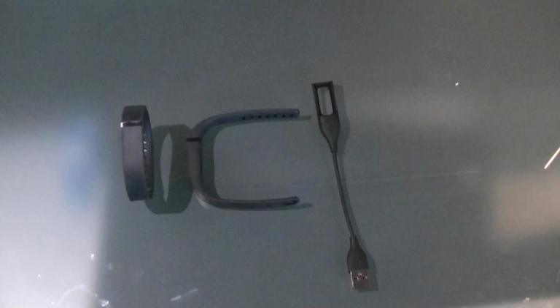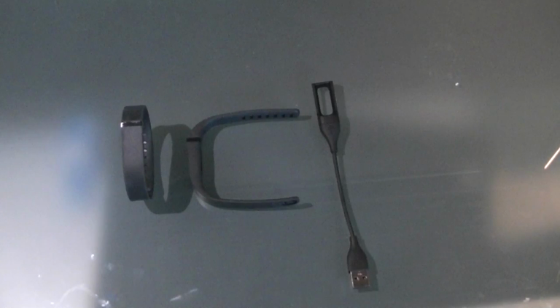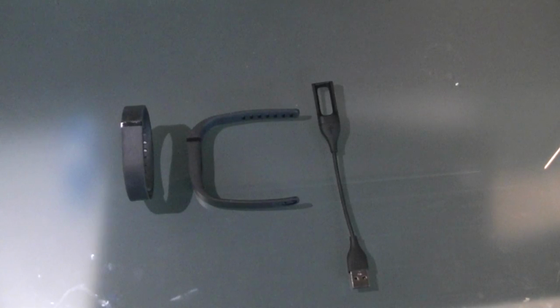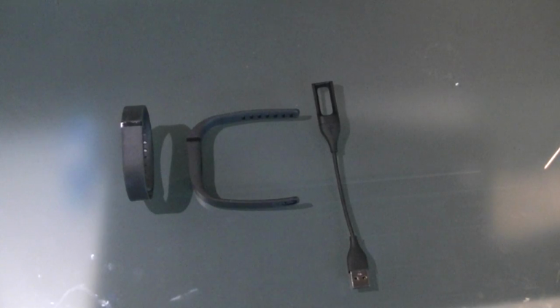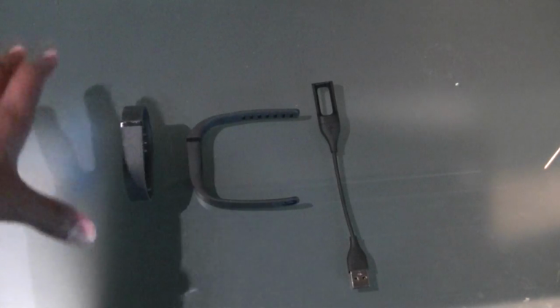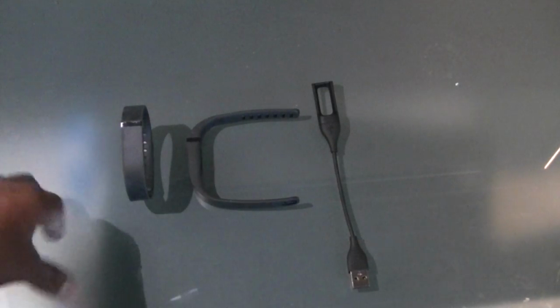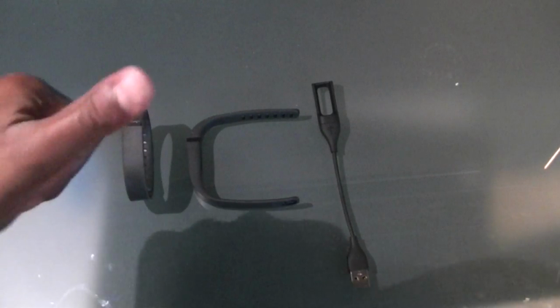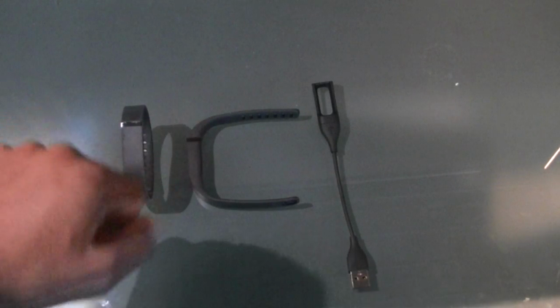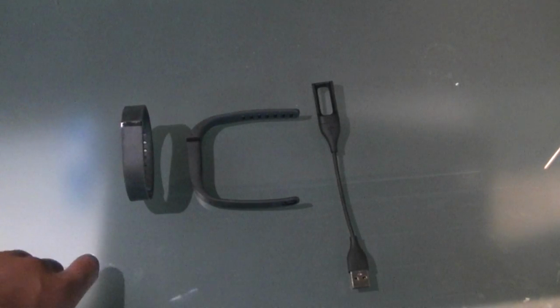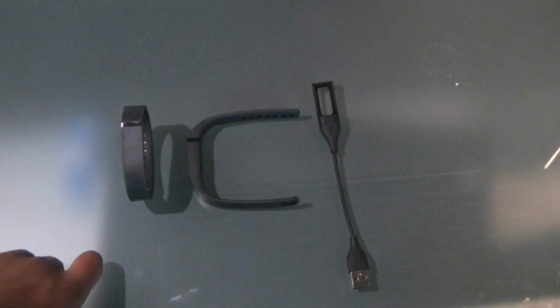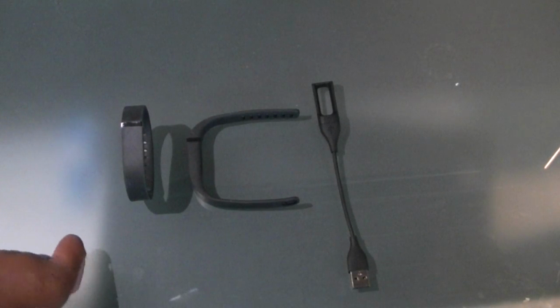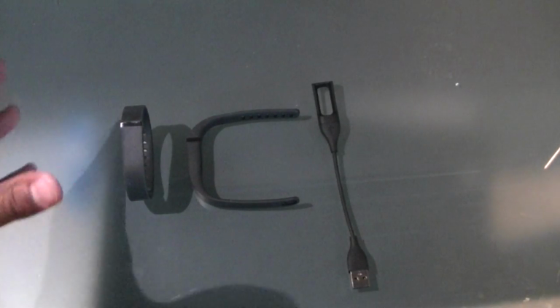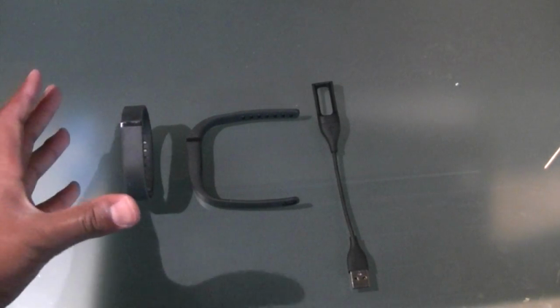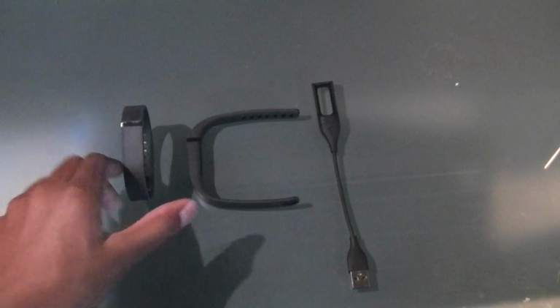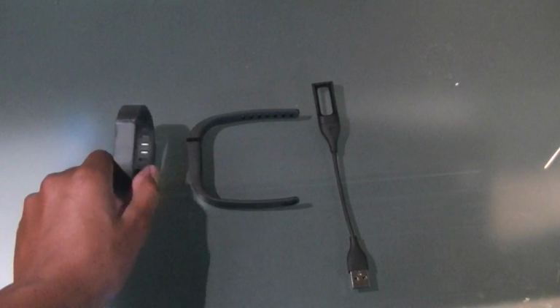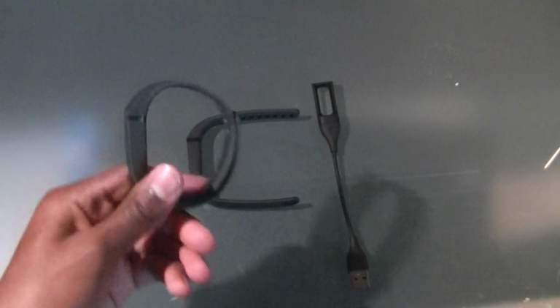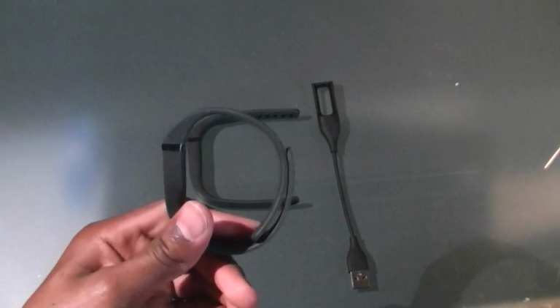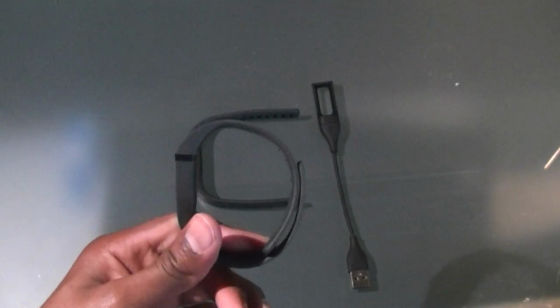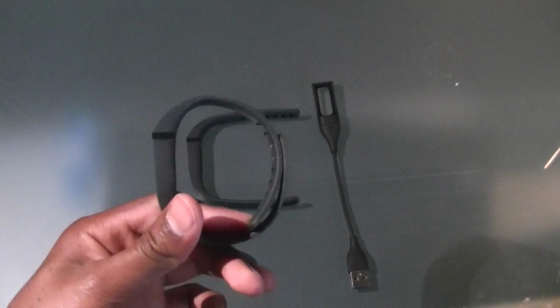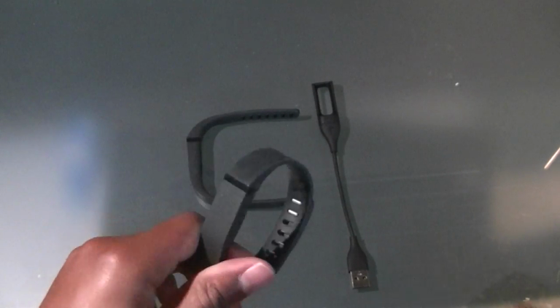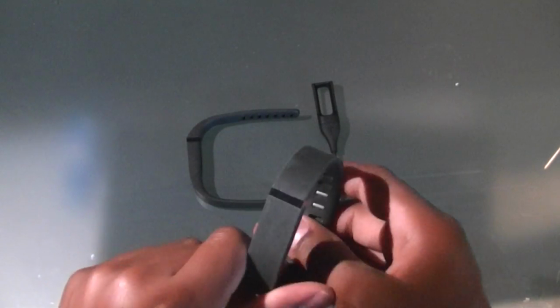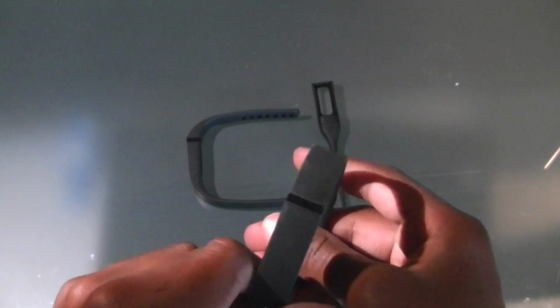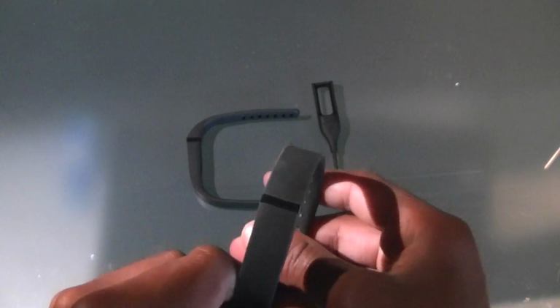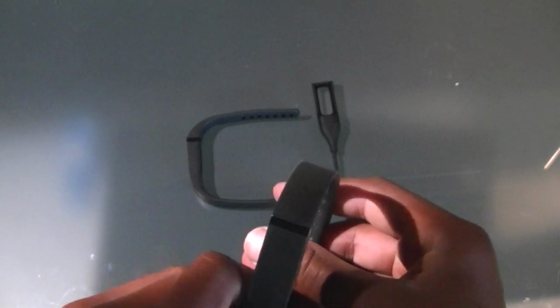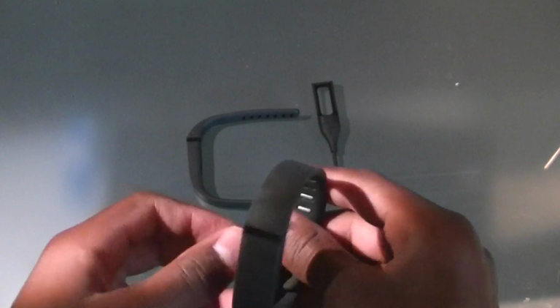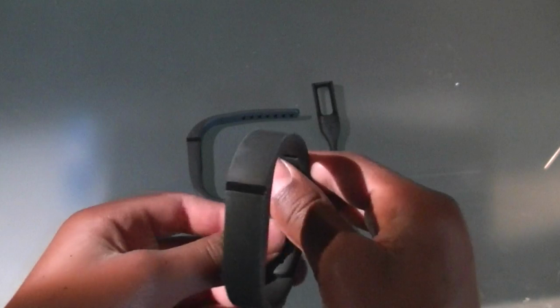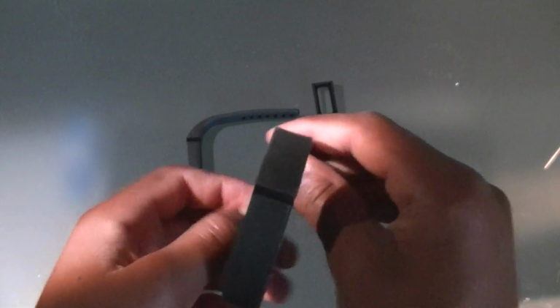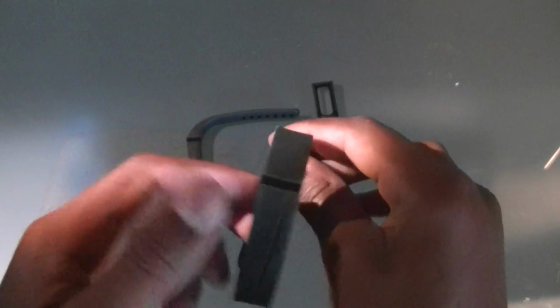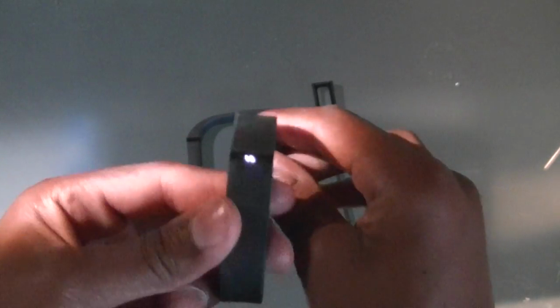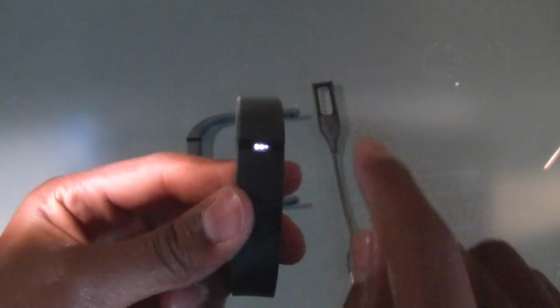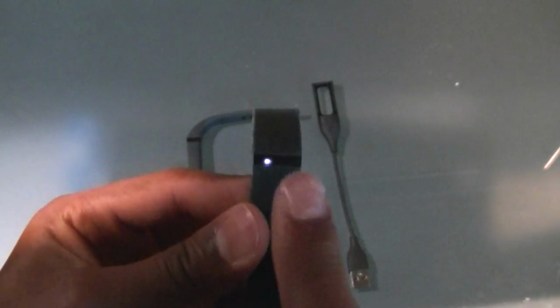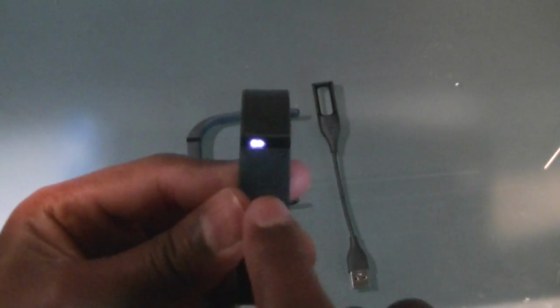What's up guys, TechTube signing on to another exciting video. Today we have the Fitbit Flex. This little band monitors your sleeping rate and your activity rate, and all you have to do to see your progress is double tap.